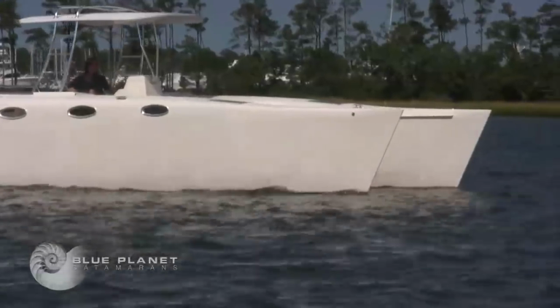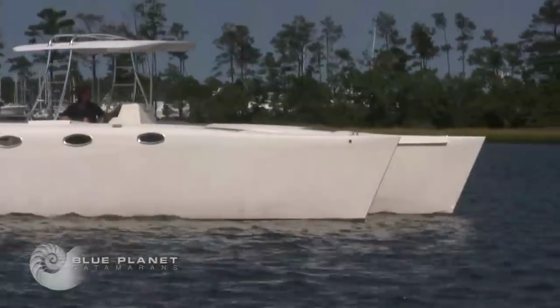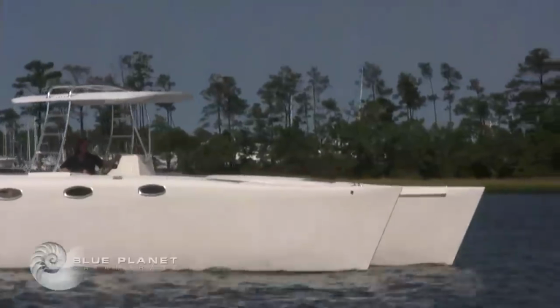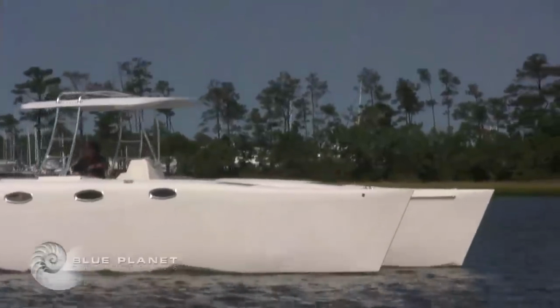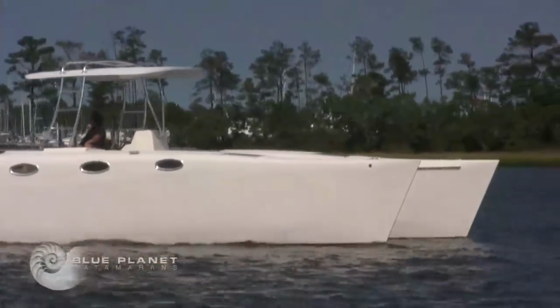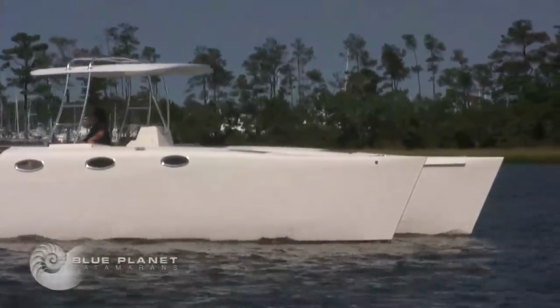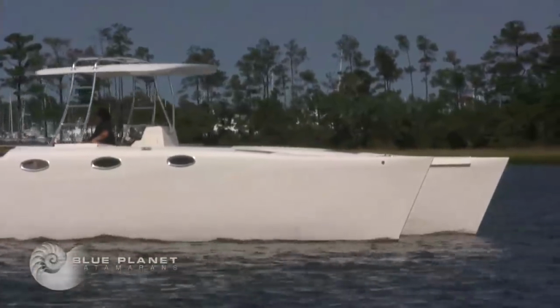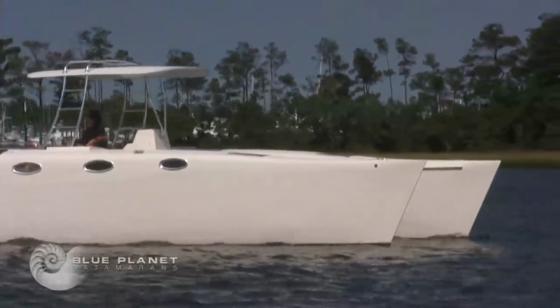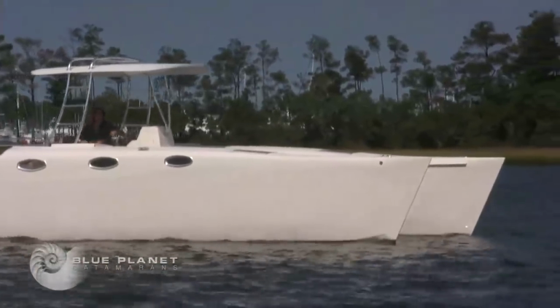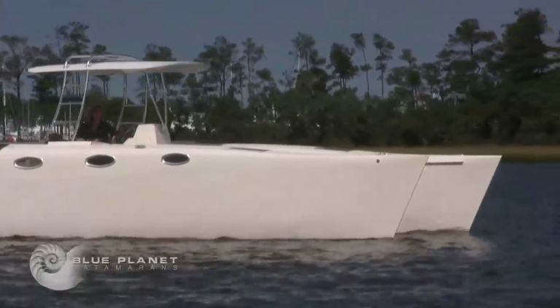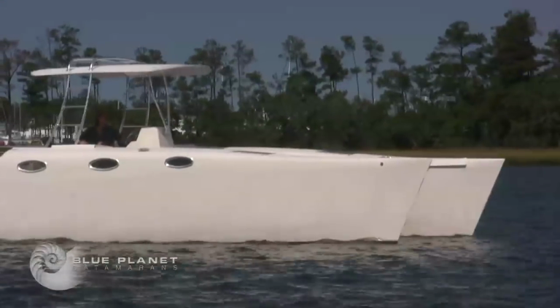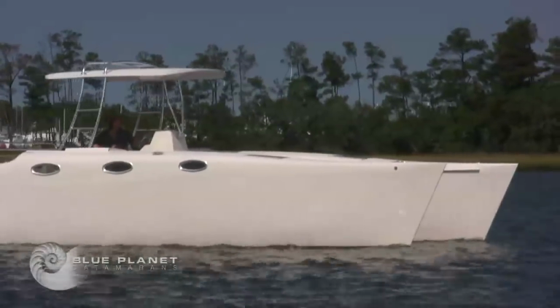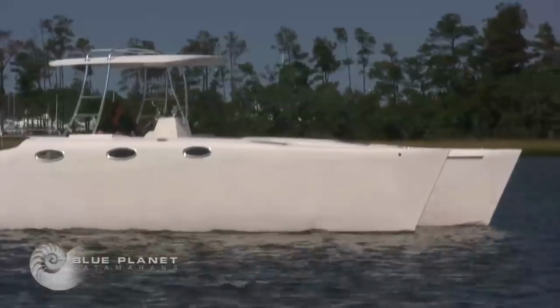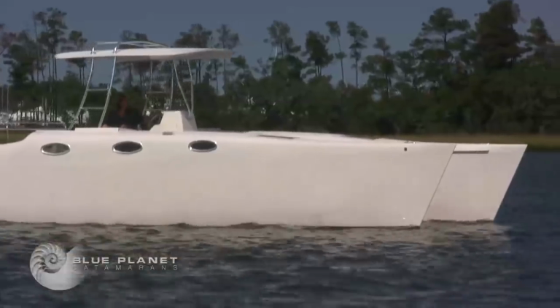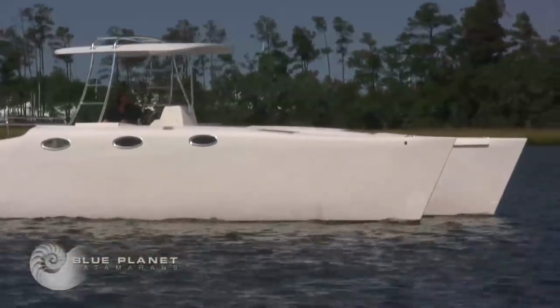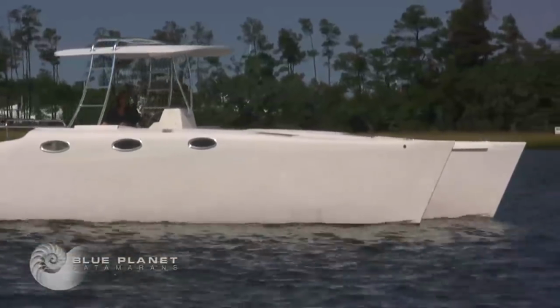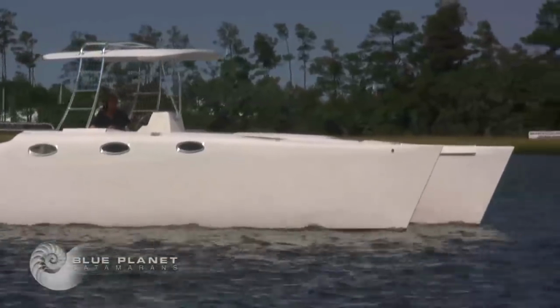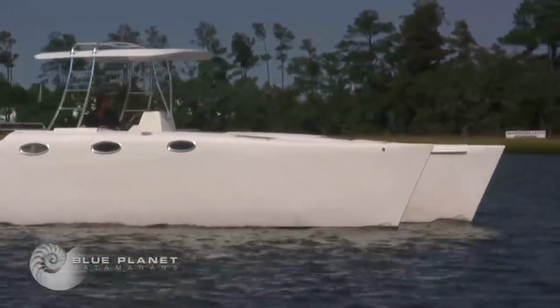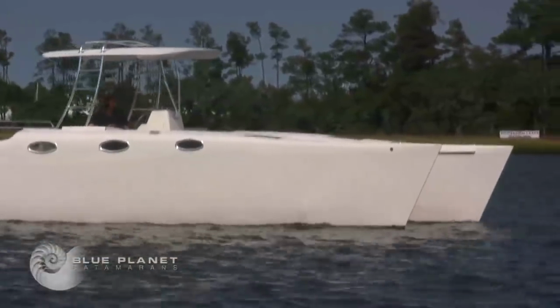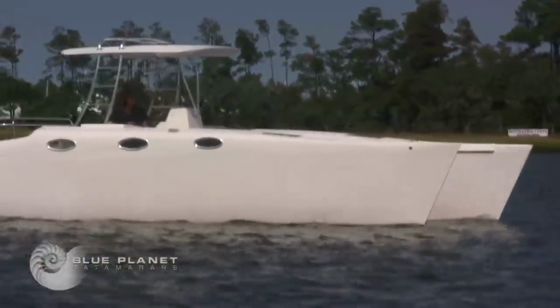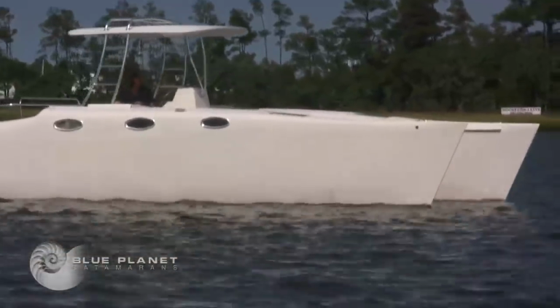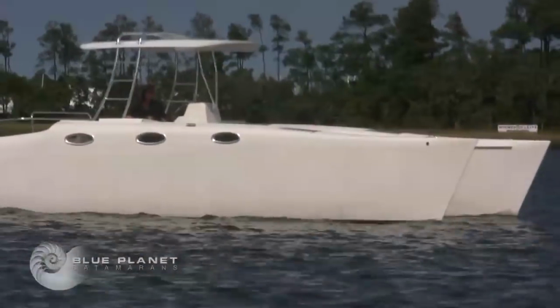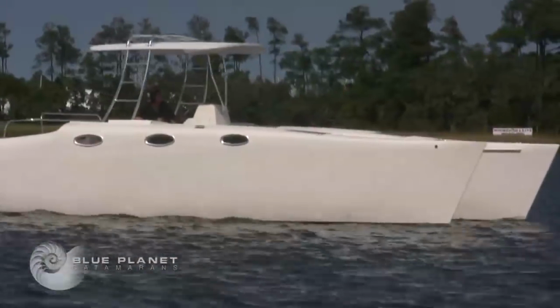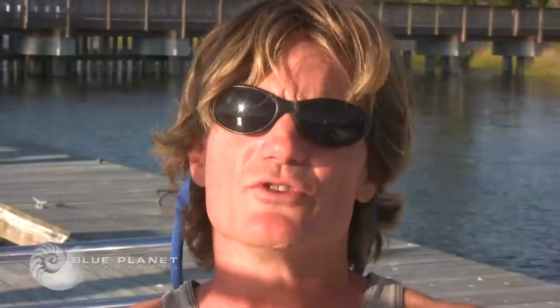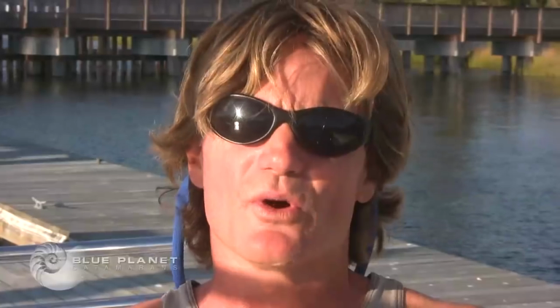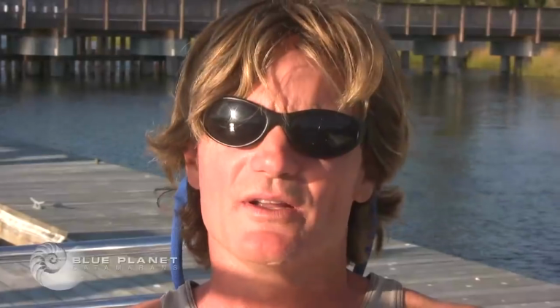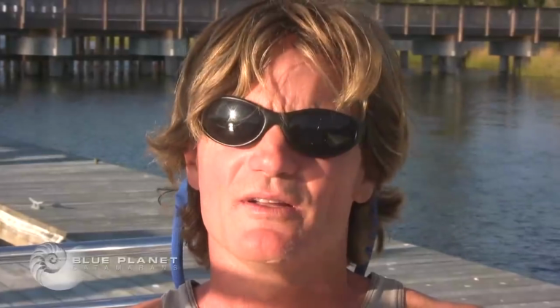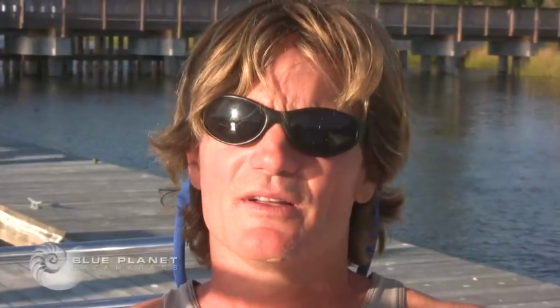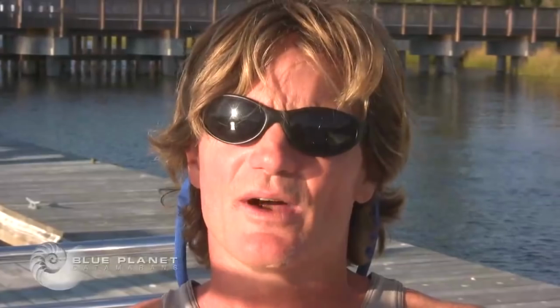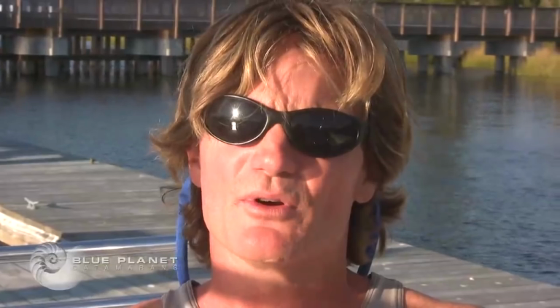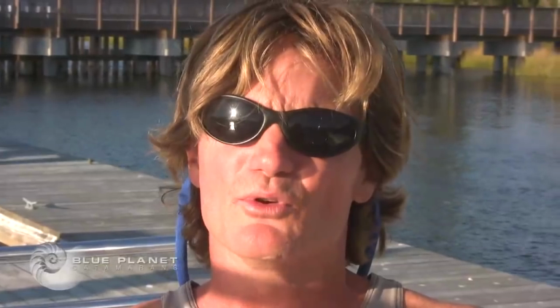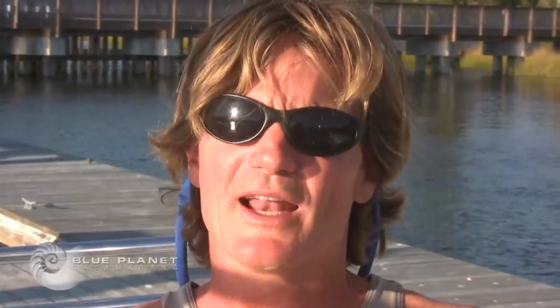It opens up the world to you for anchorage, for gunkholing, for cruising — offshore ability, inshore work. It's an extremely versatile platform. It sort of makes life easy to enjoy our beautiful blue planet.